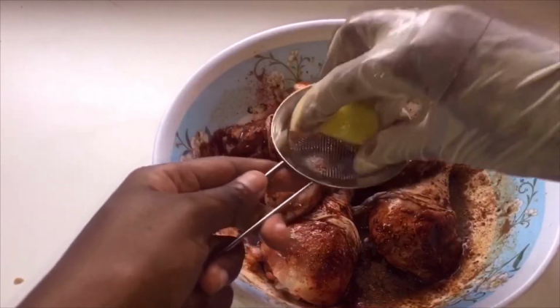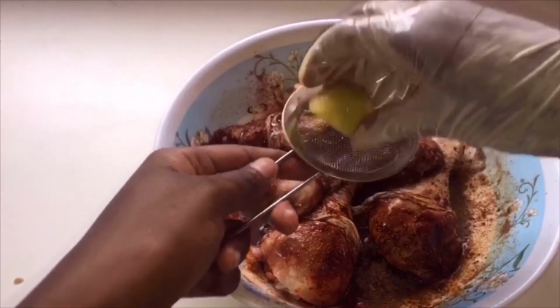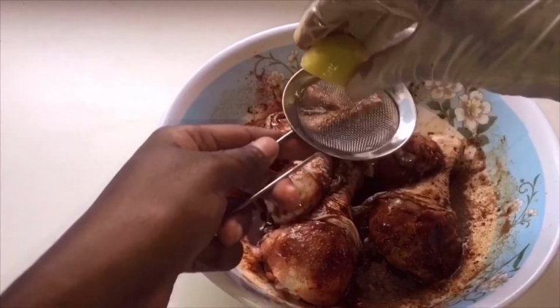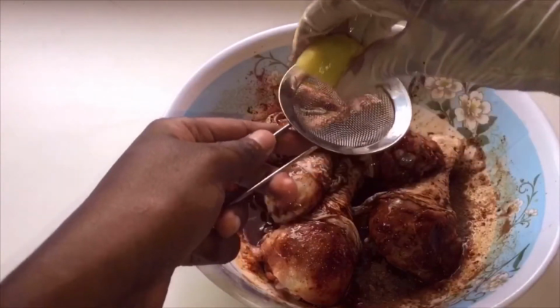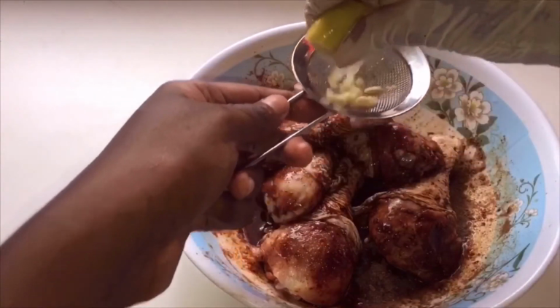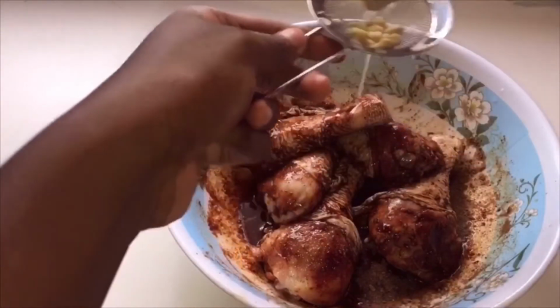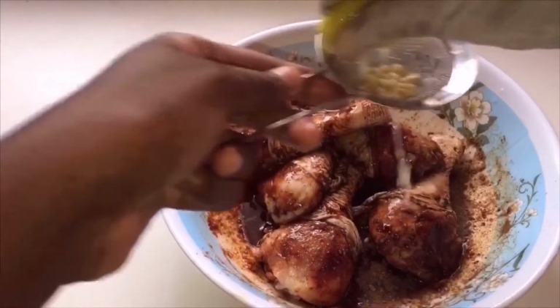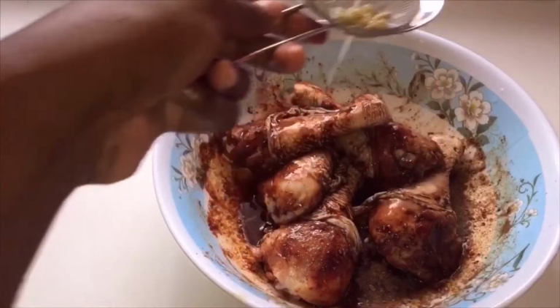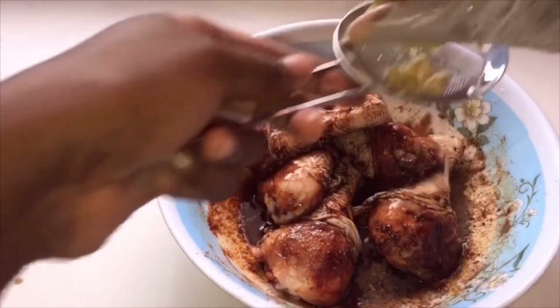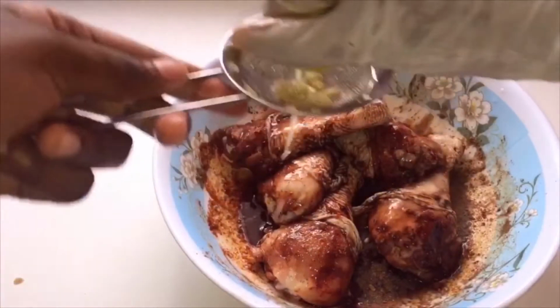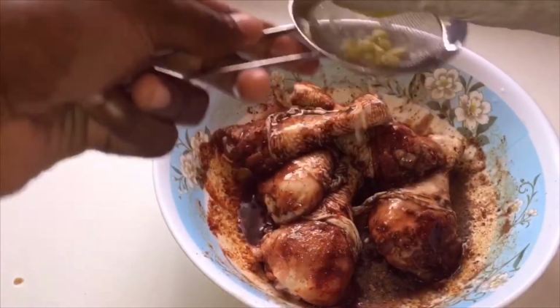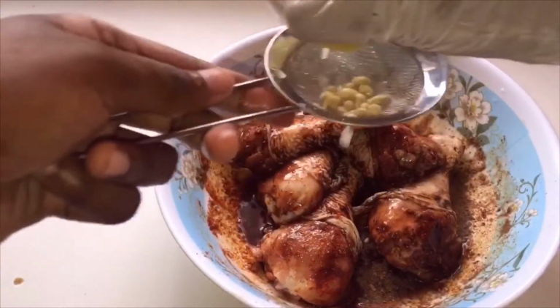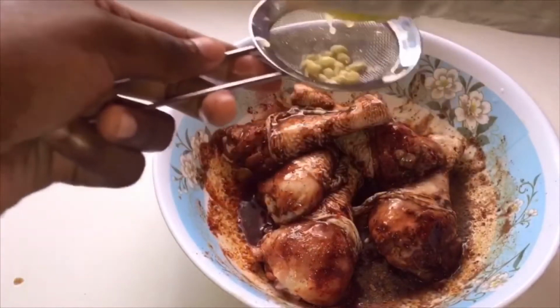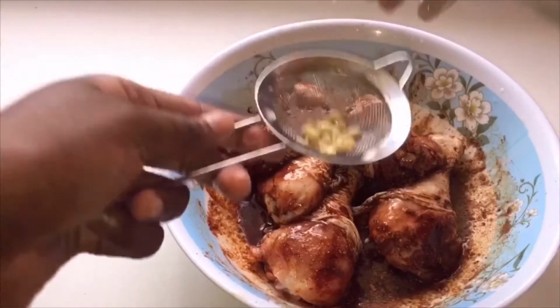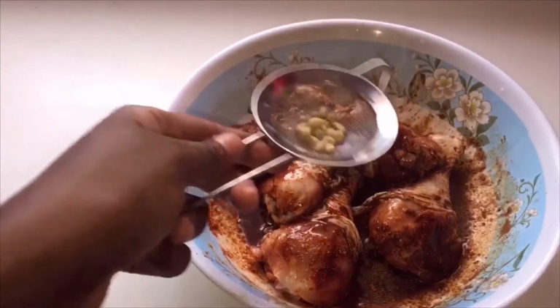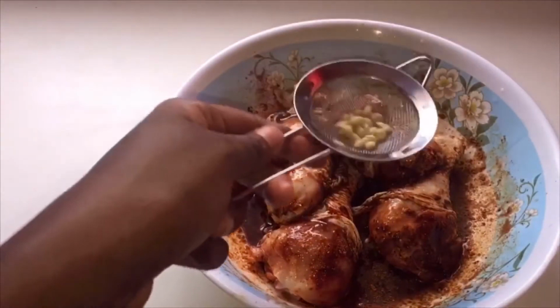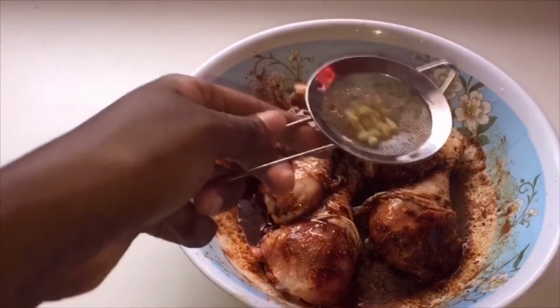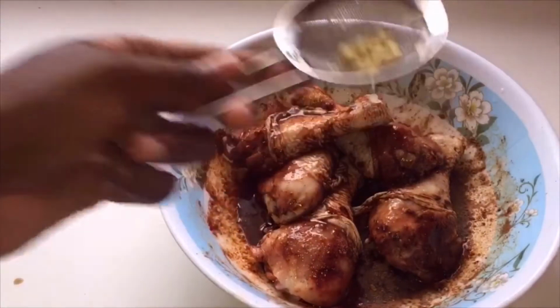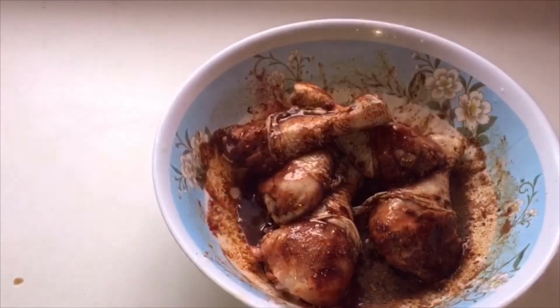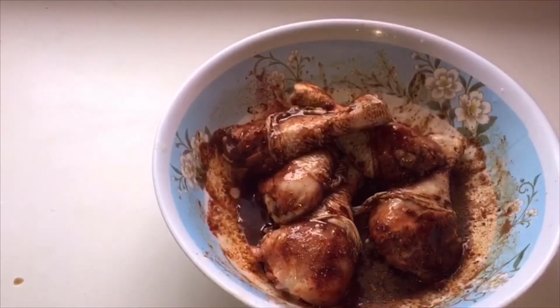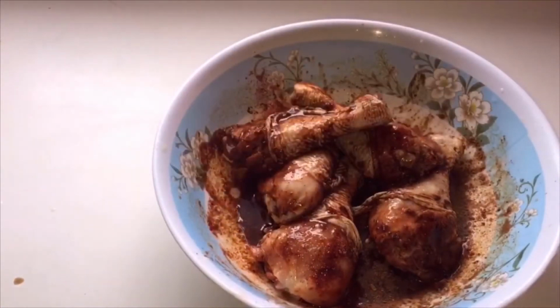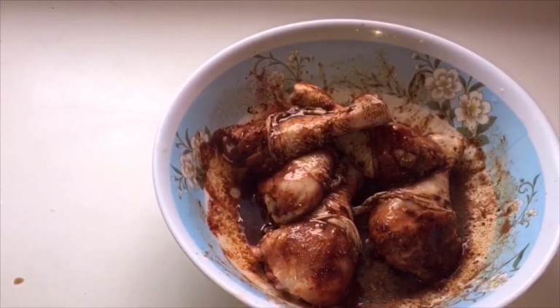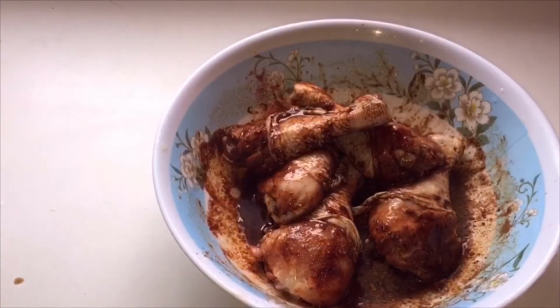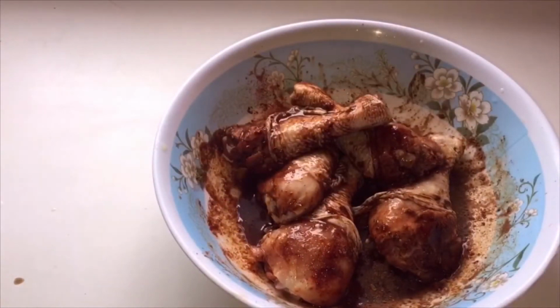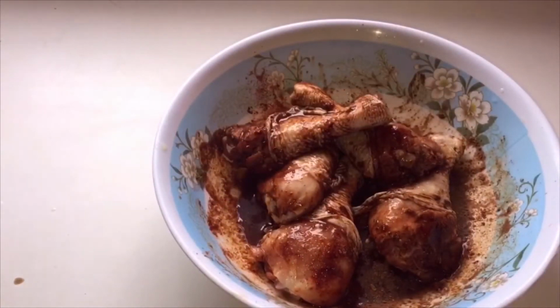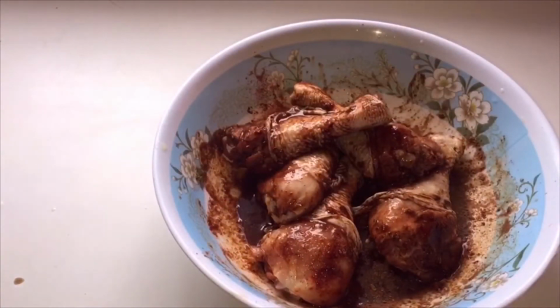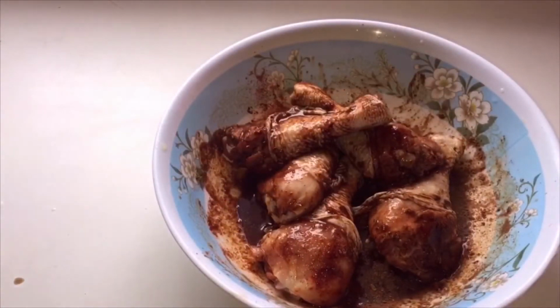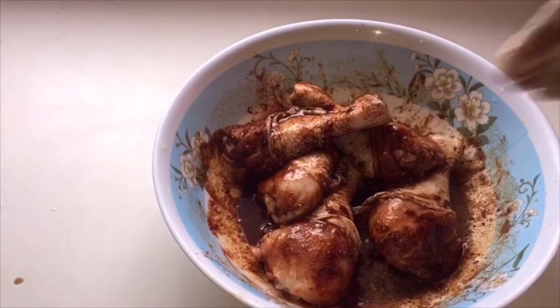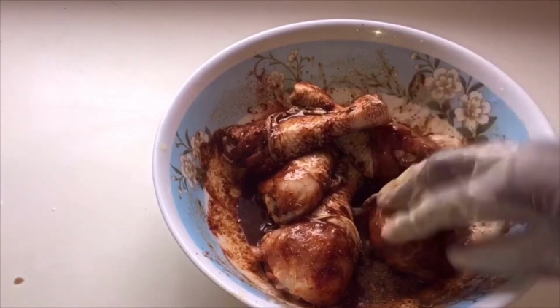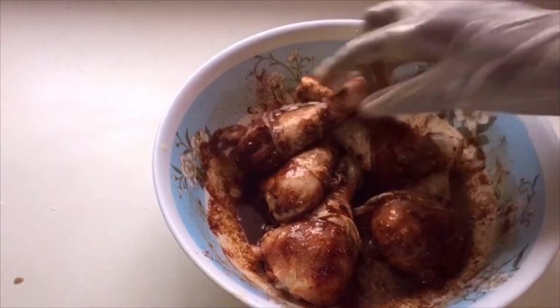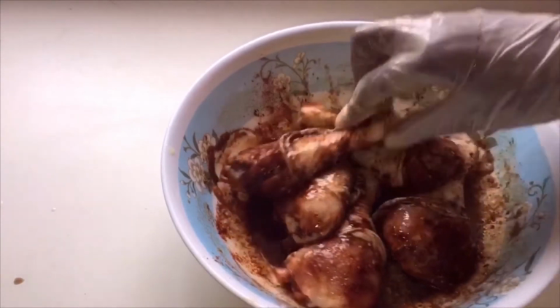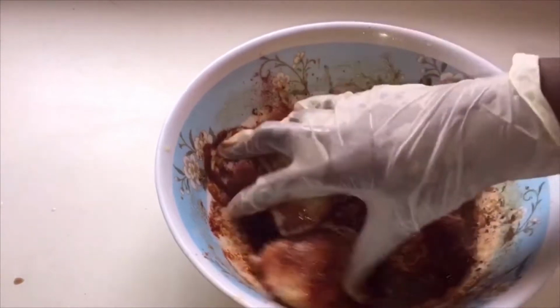This is optional — you could skip it if you like — but I like to get some zest, so I squeeze about one tablespoon of lime juice in here.